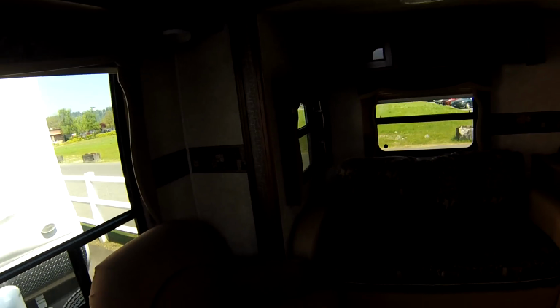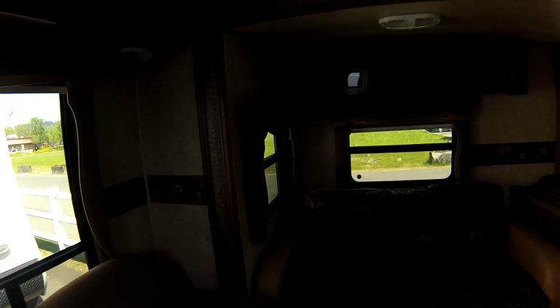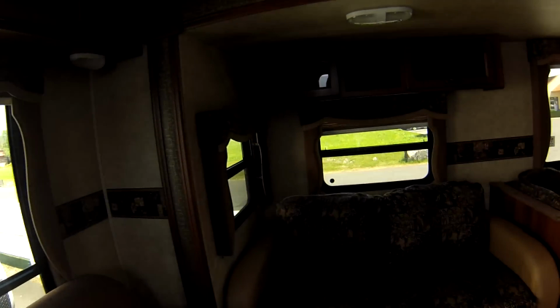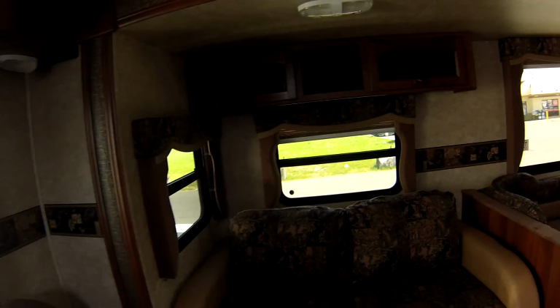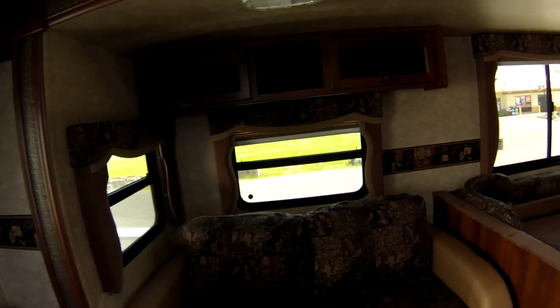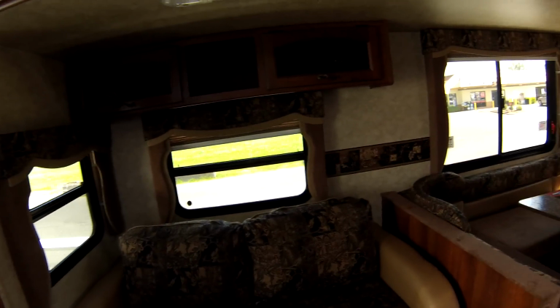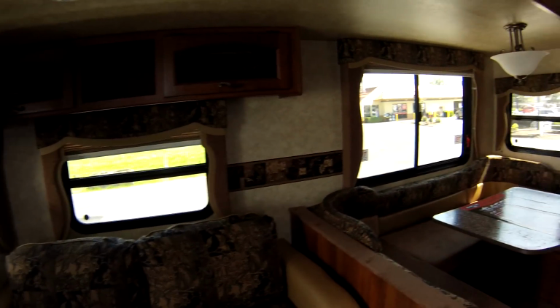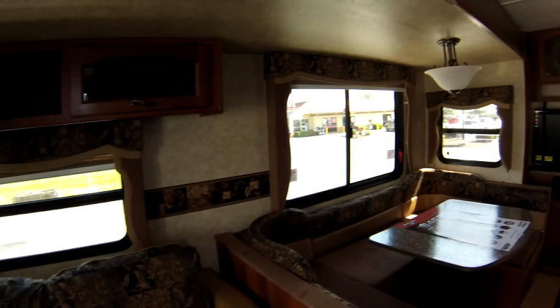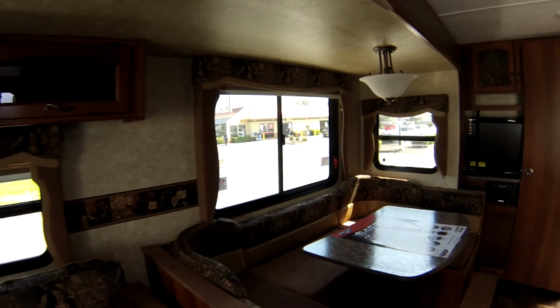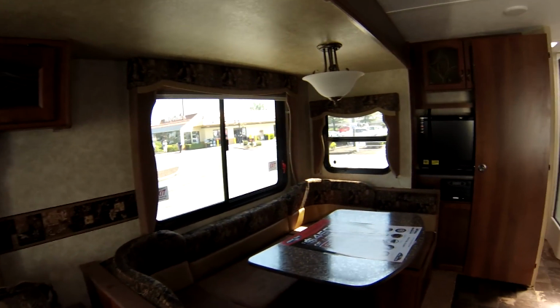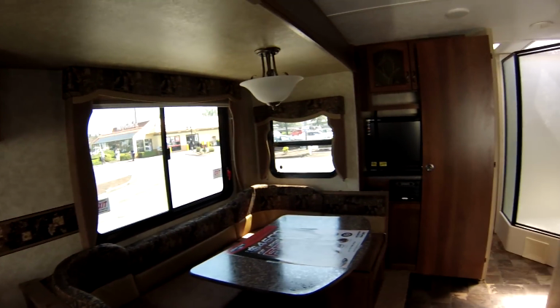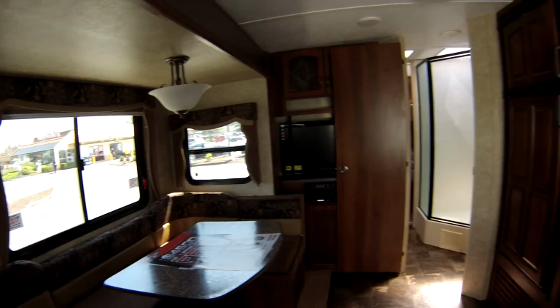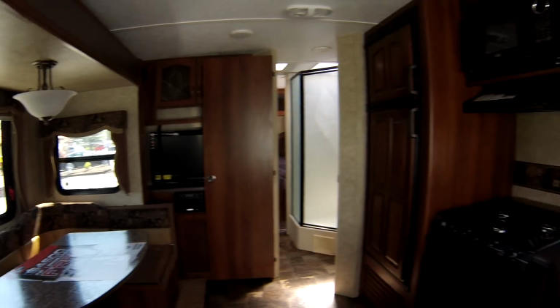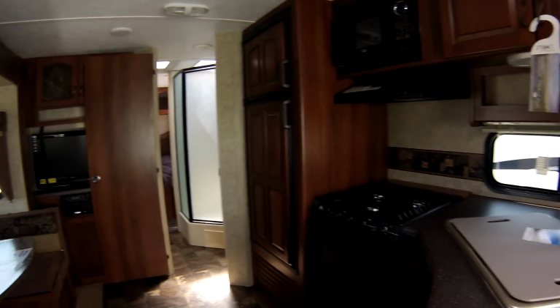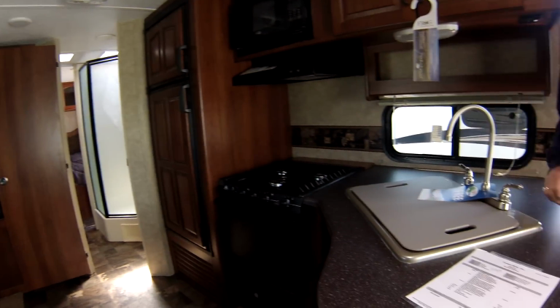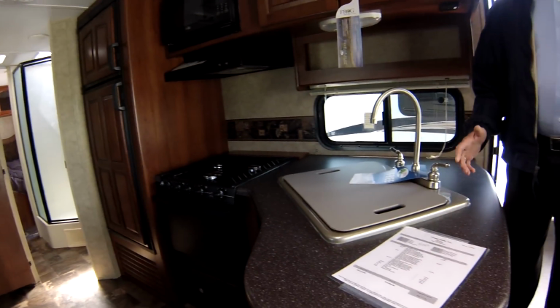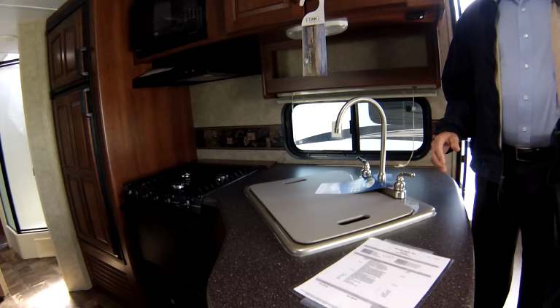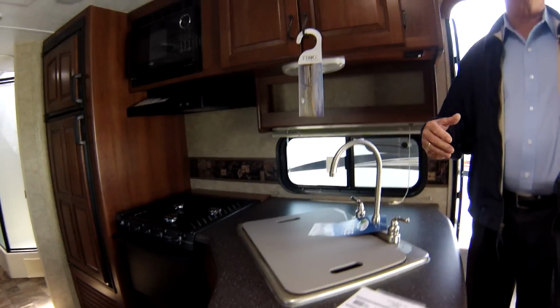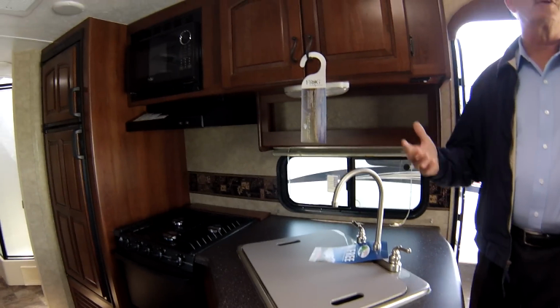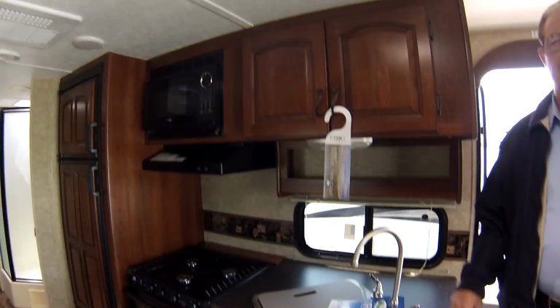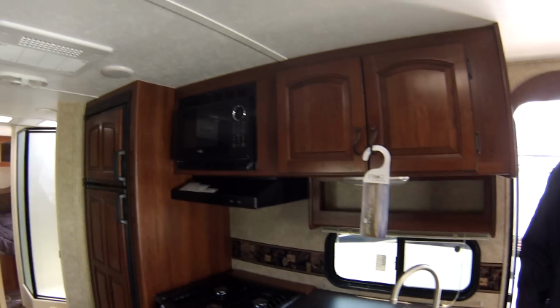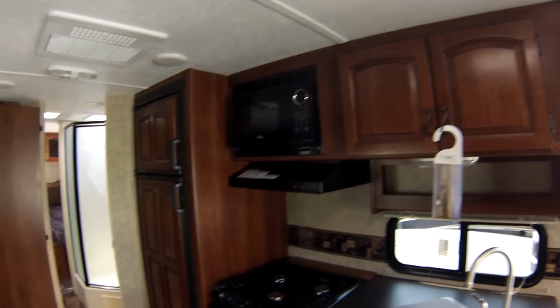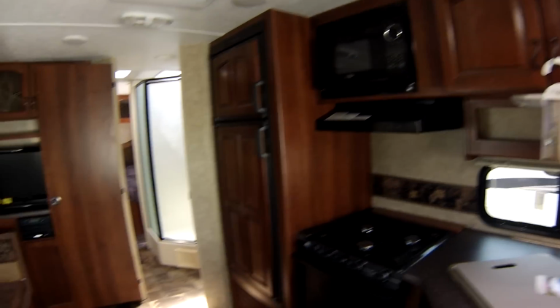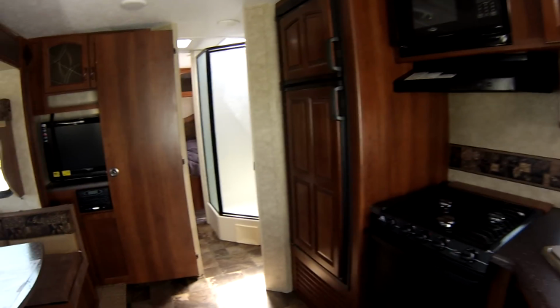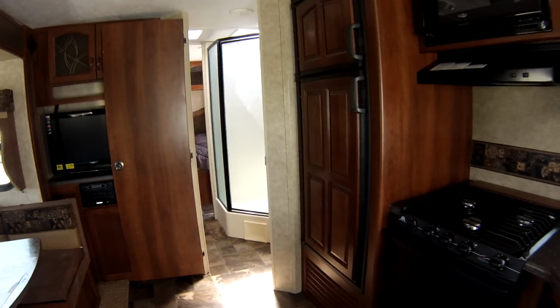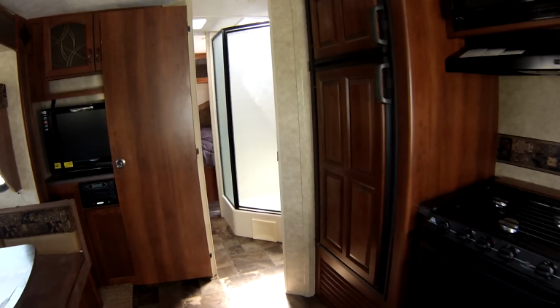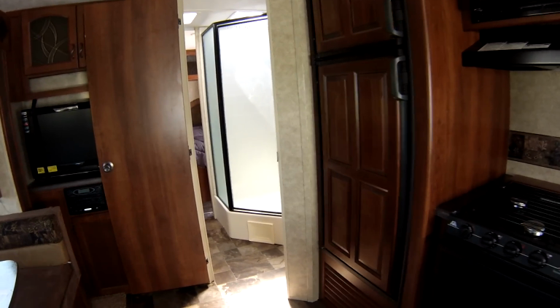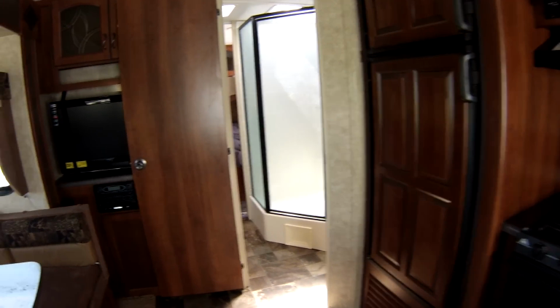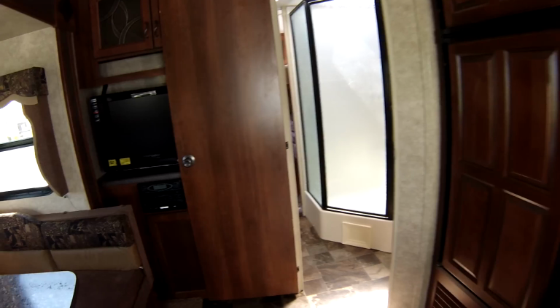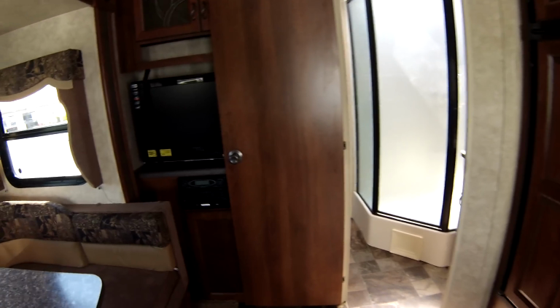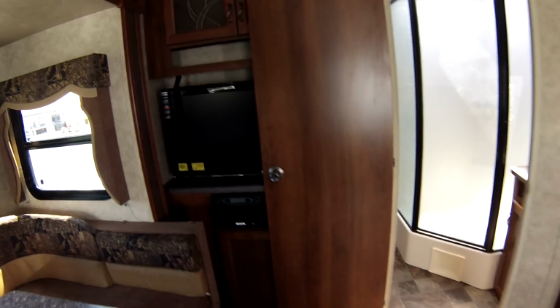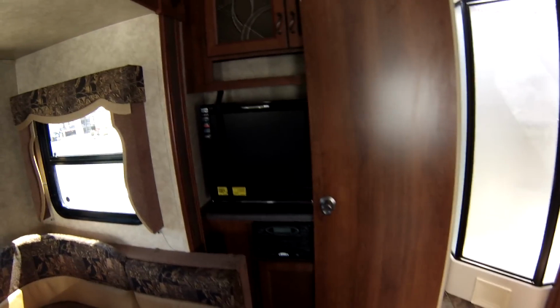It's got electric jacks underneath it. It's got a unique floor plan that gives you total comfort for two or three people, maybe four or five depending on how big your family is.